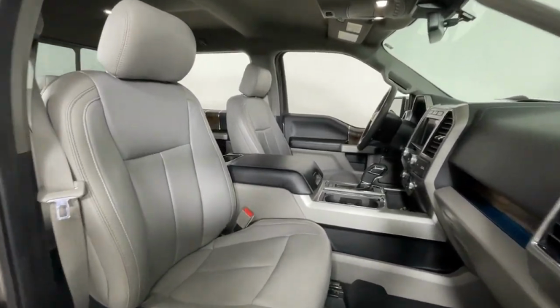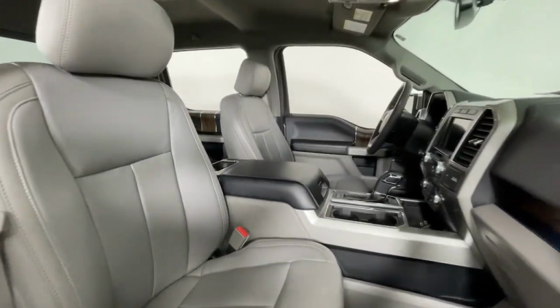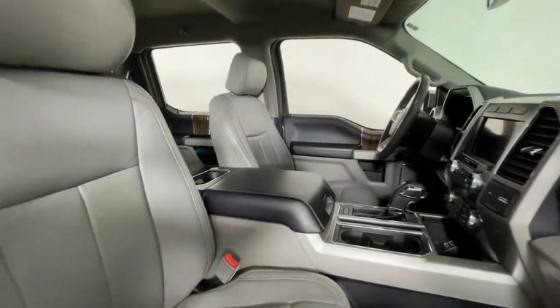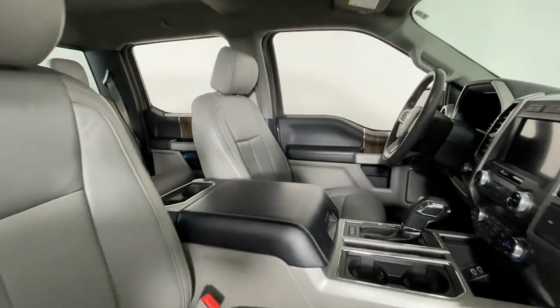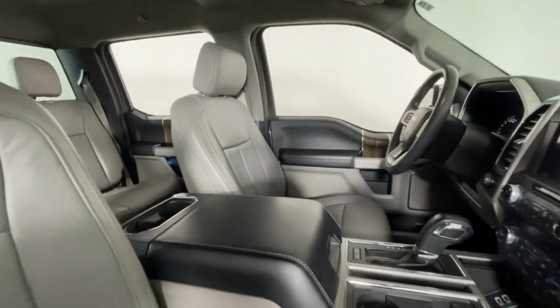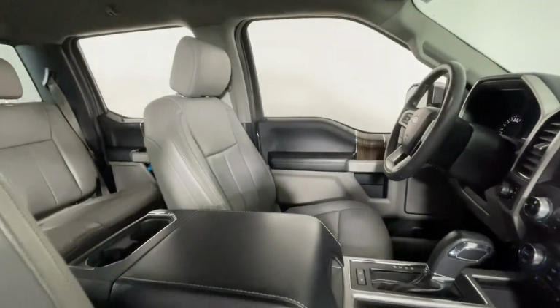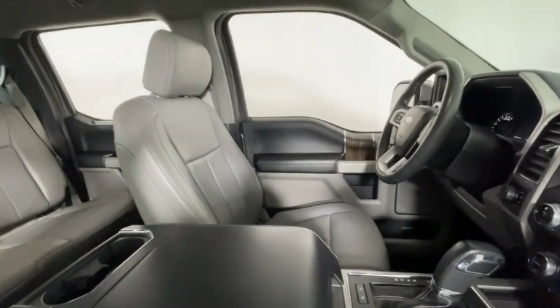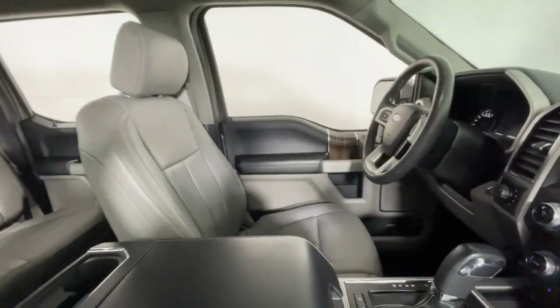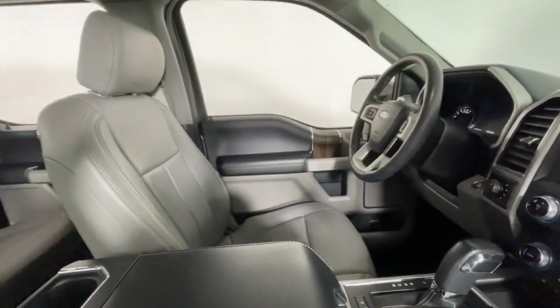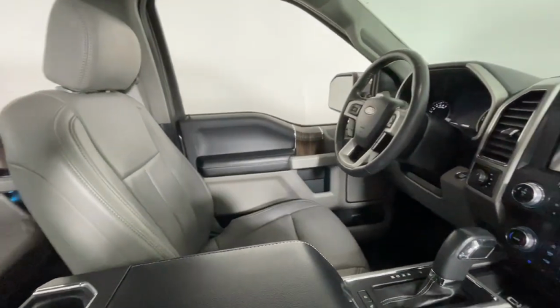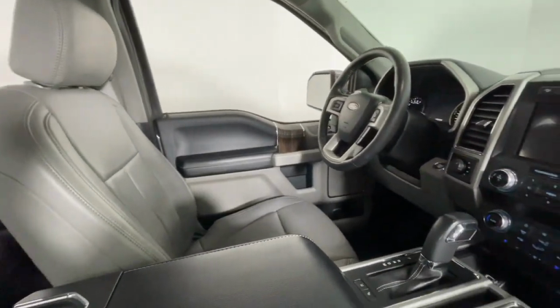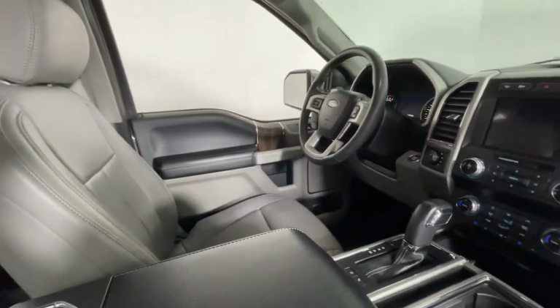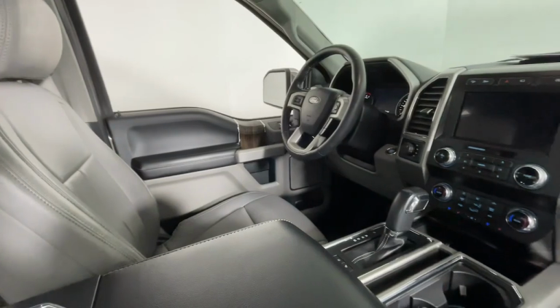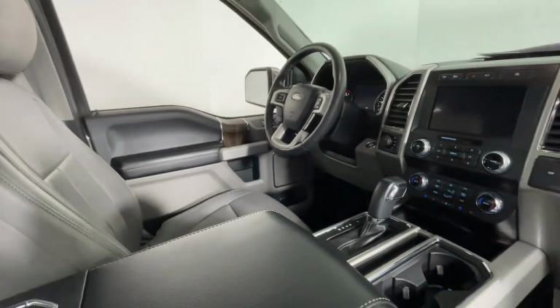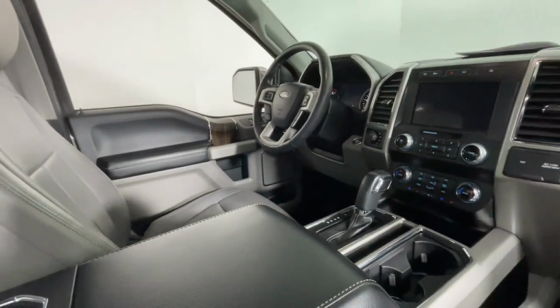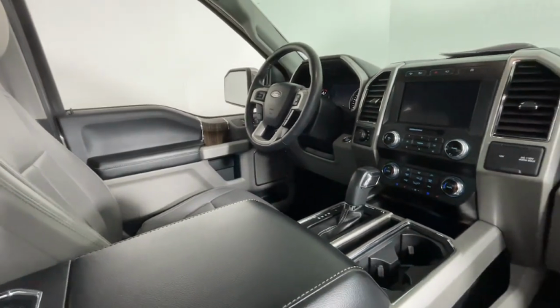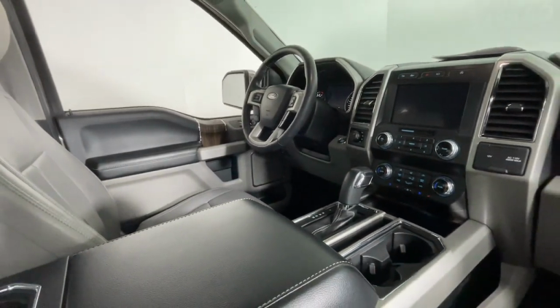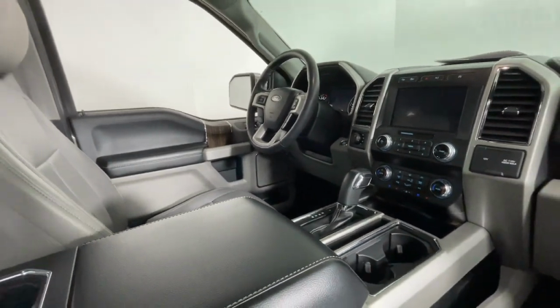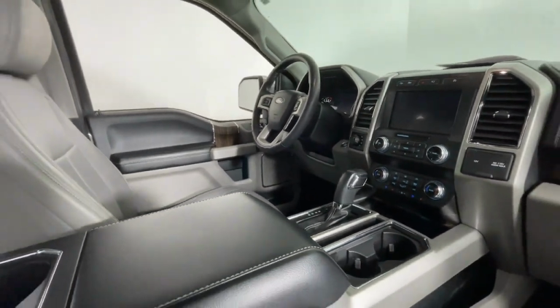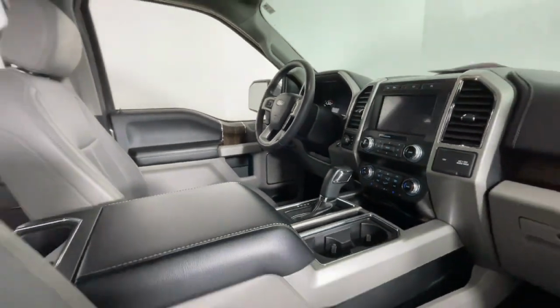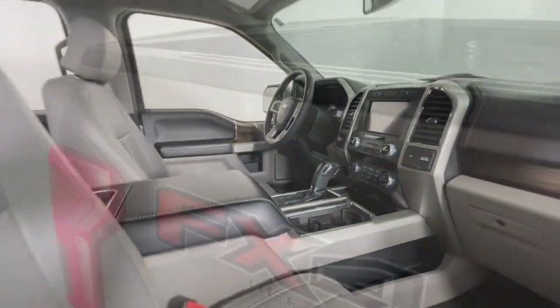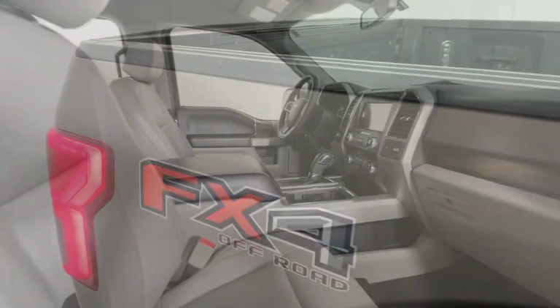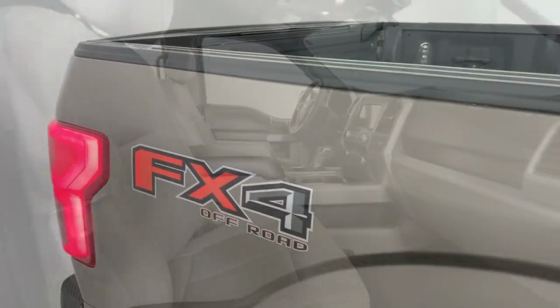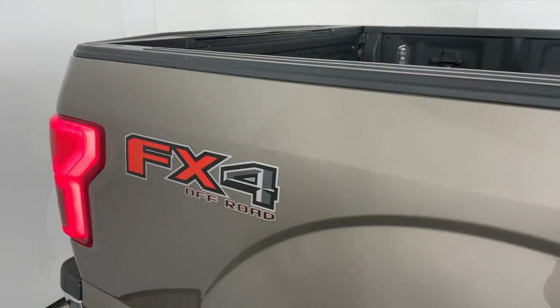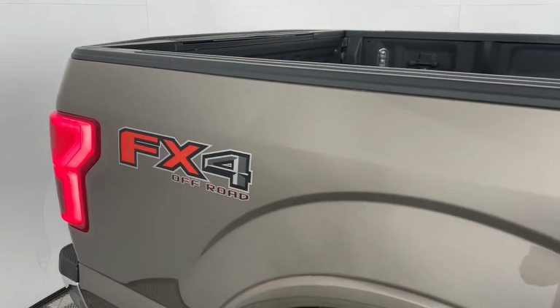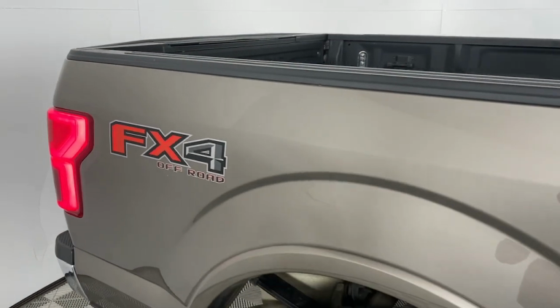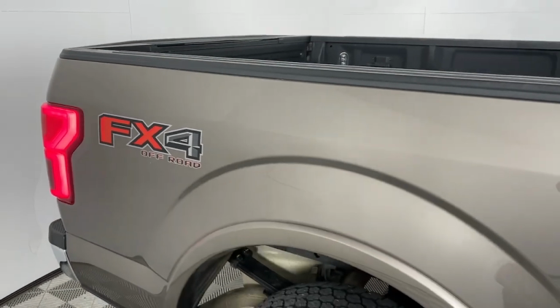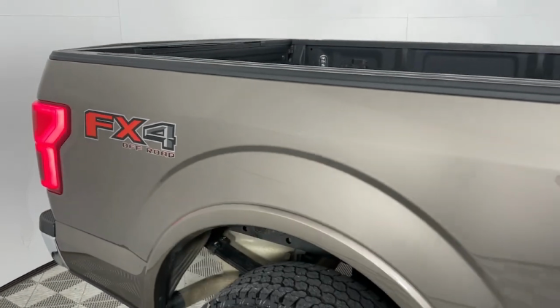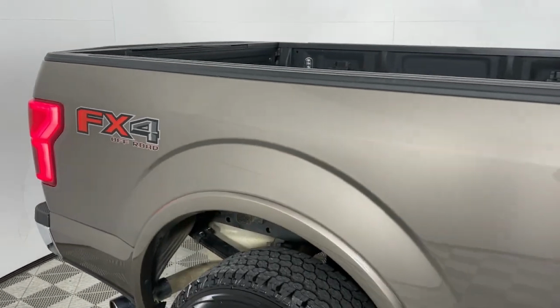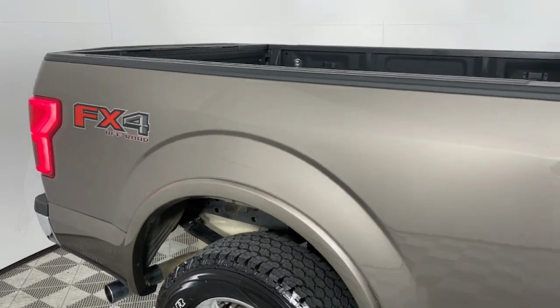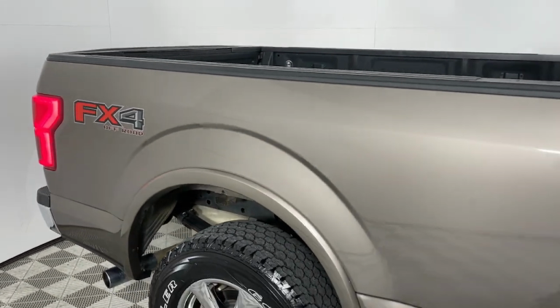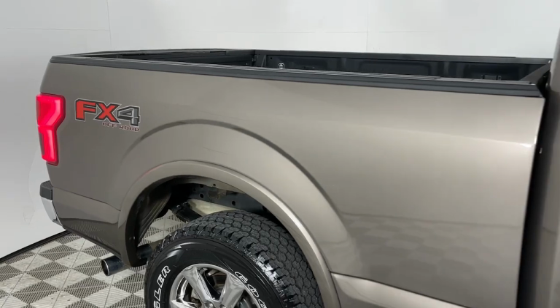Apple CarPlay and/or Android Auto. Keyless entry. Cooled front seat. Fog lamps. Heated mirrors.